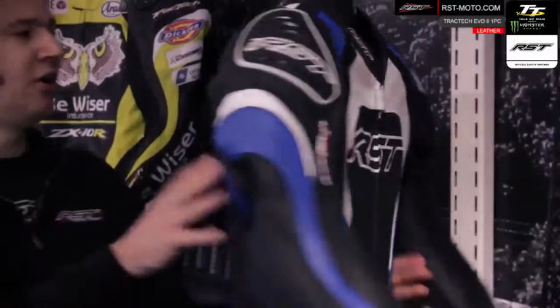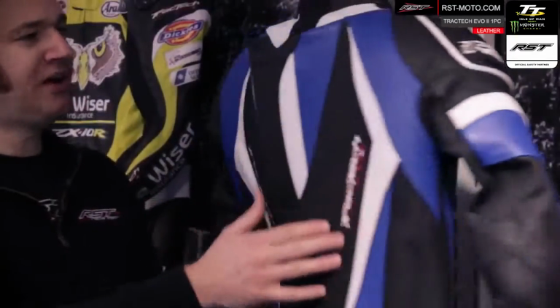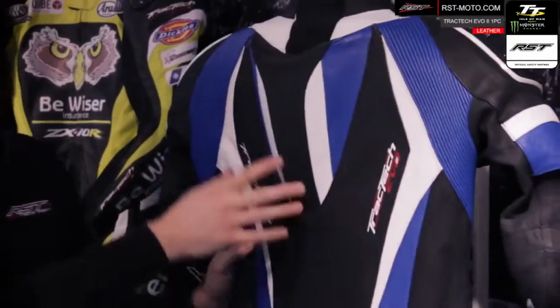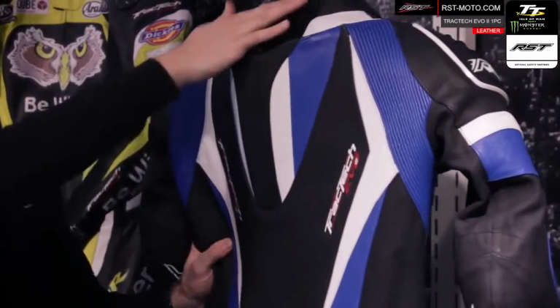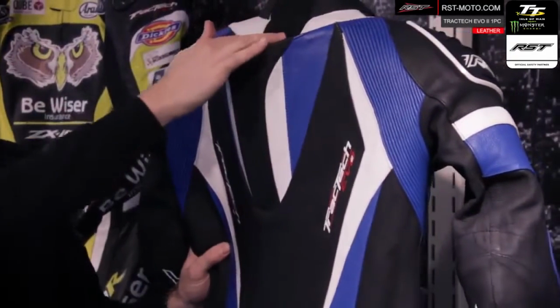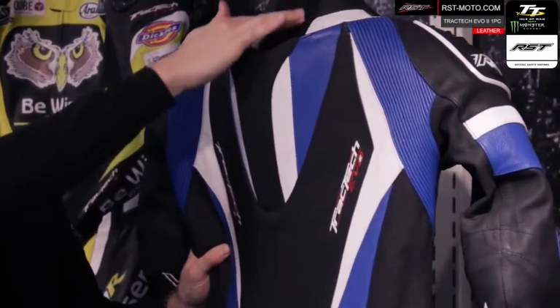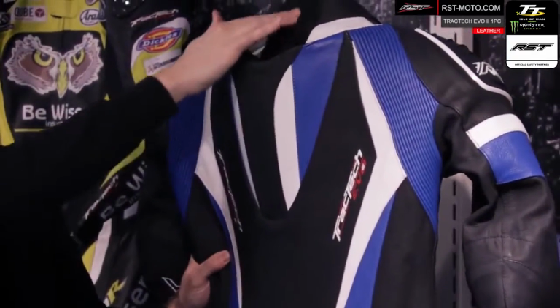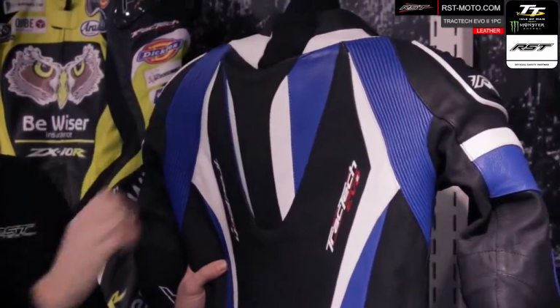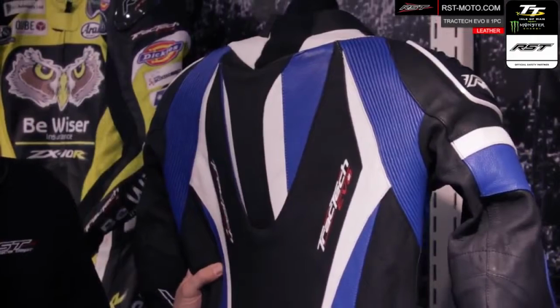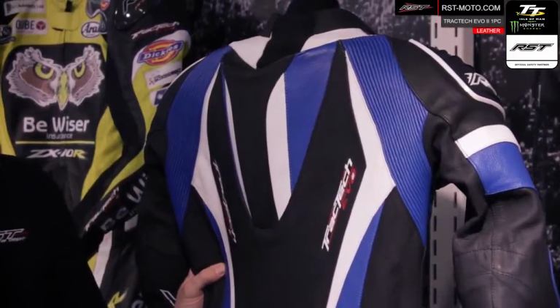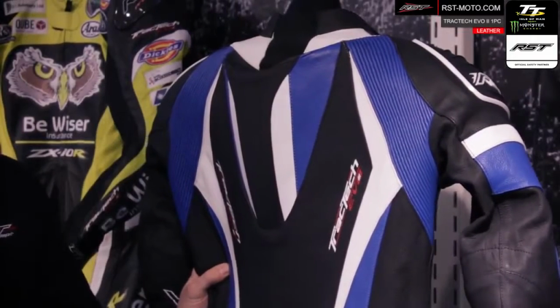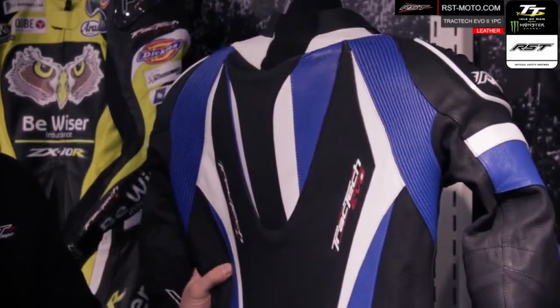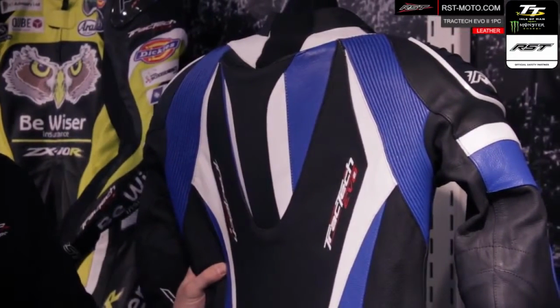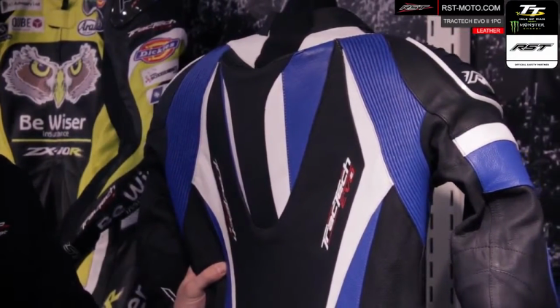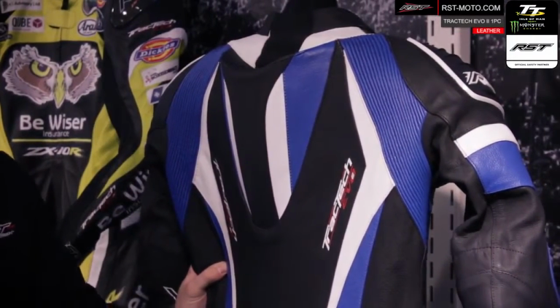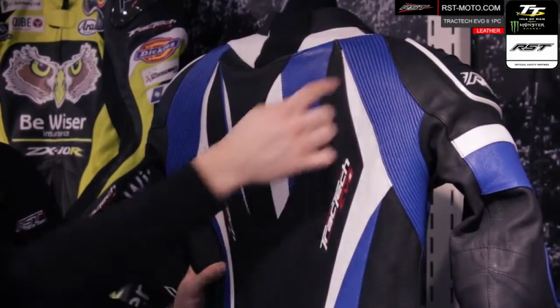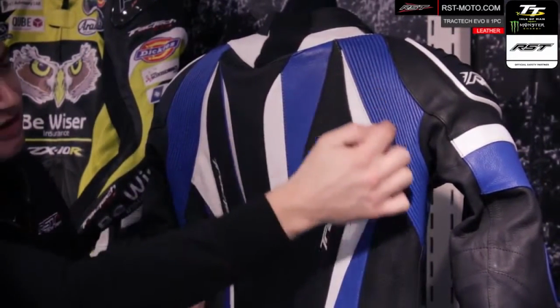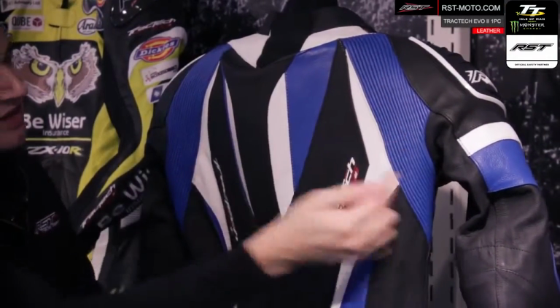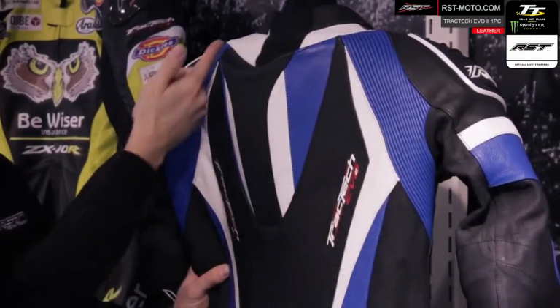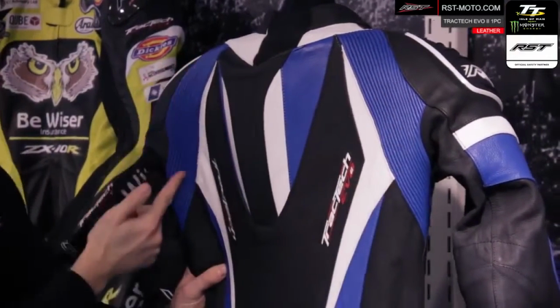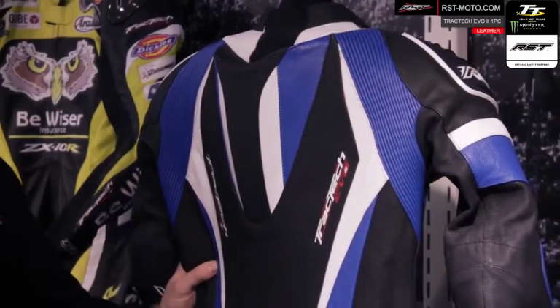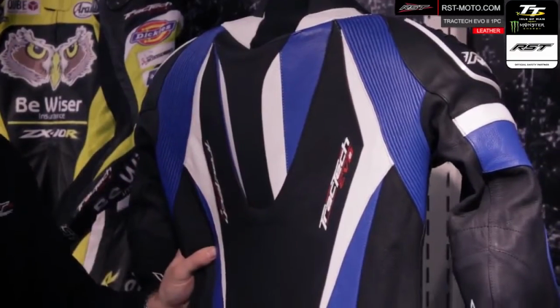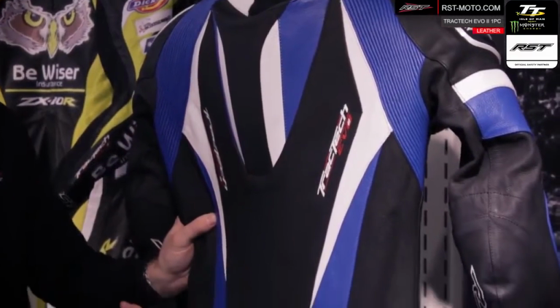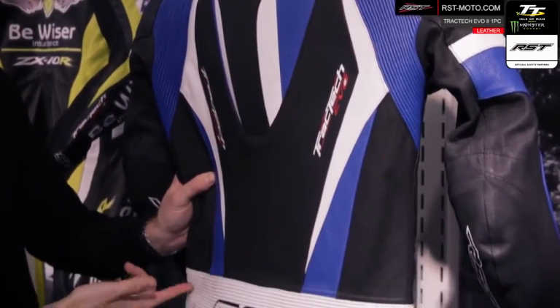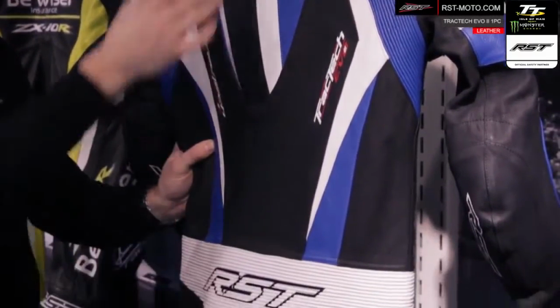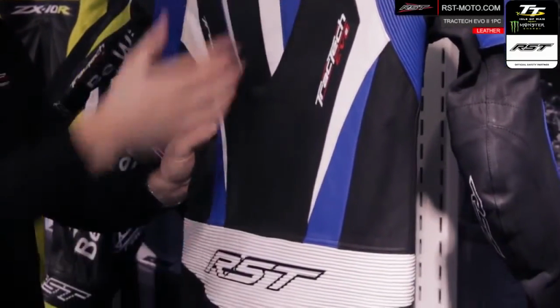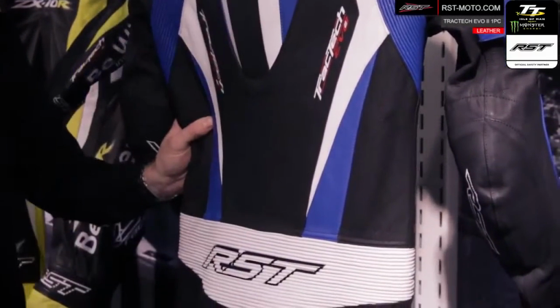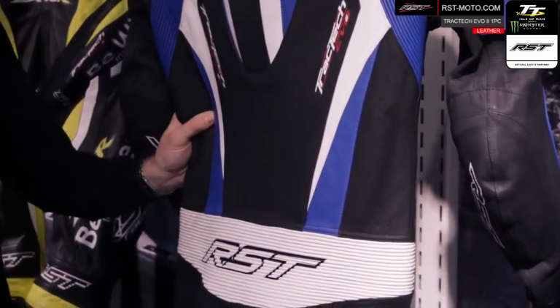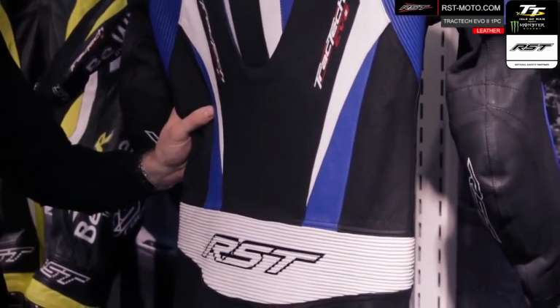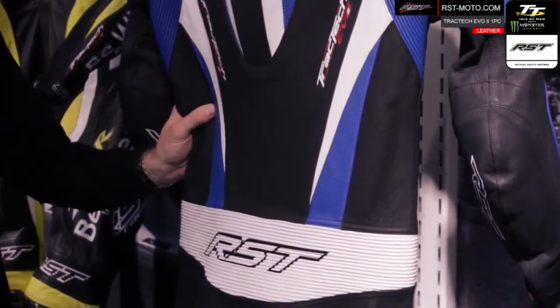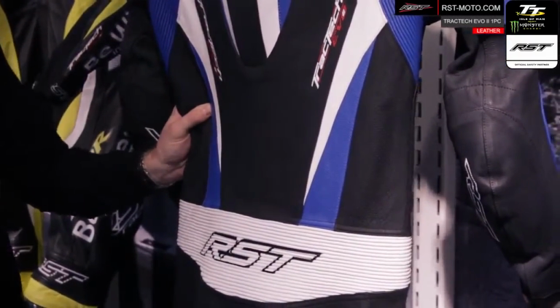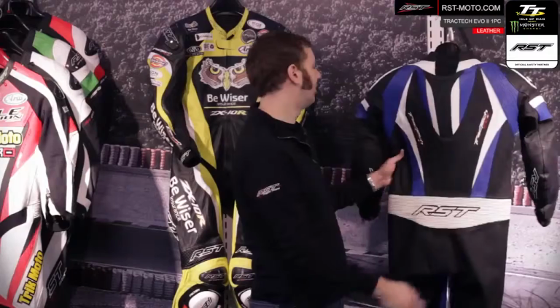On the back you can see the neoprene on the rear of the collar, again to make the suit comfortable when you get into that racing tuck position. You've got large stretch panels on the rear of the shoulder and across the seat of the suit, and the aerodynamic race hump on the back as well.